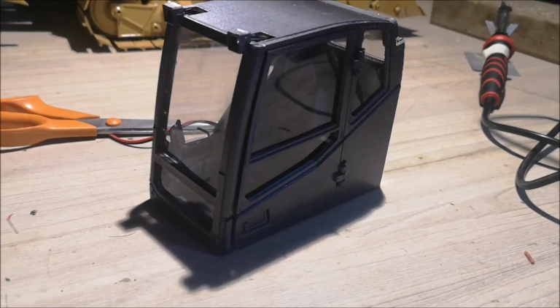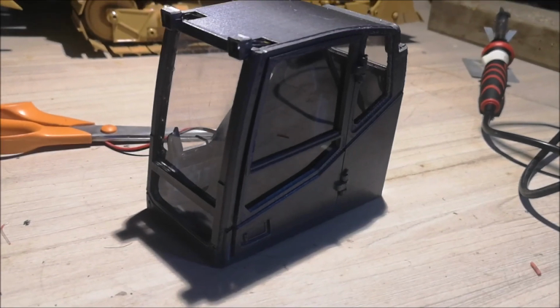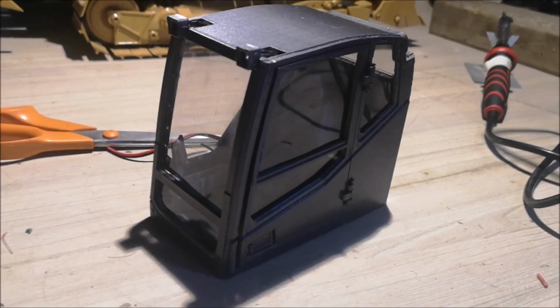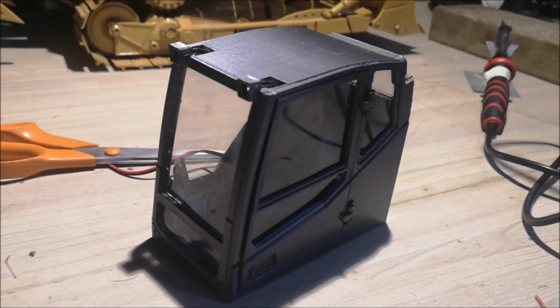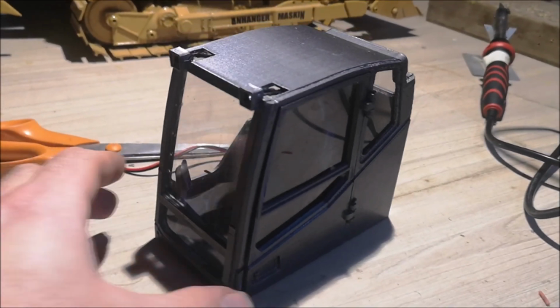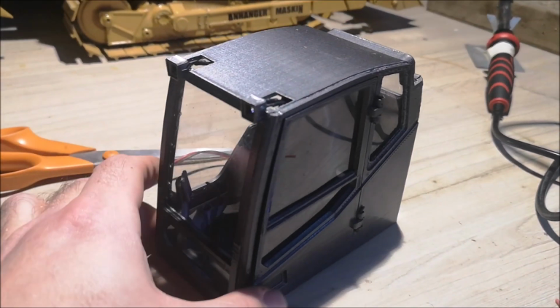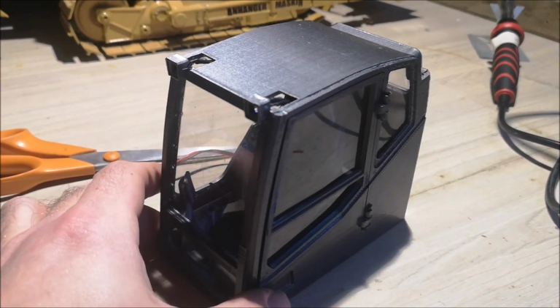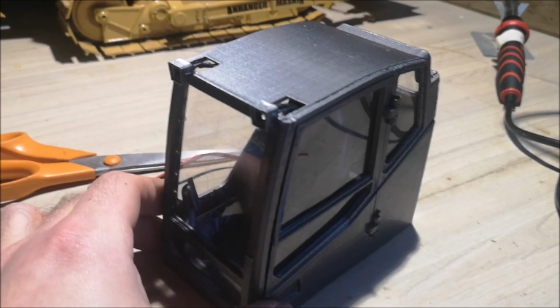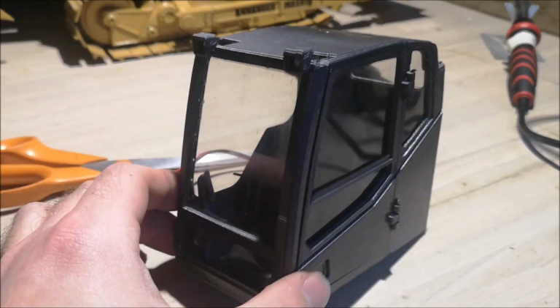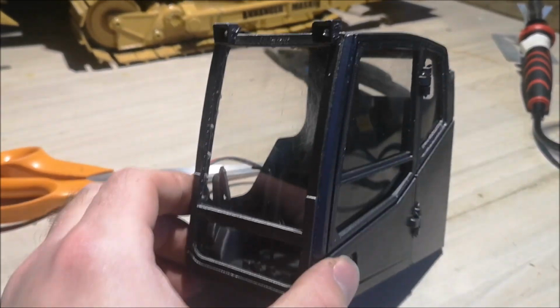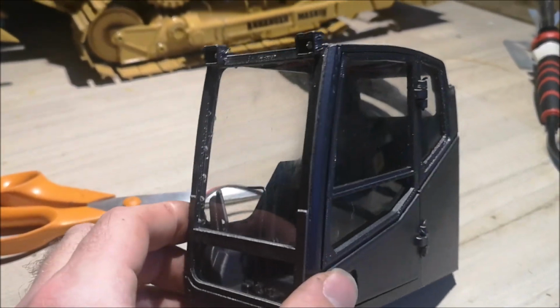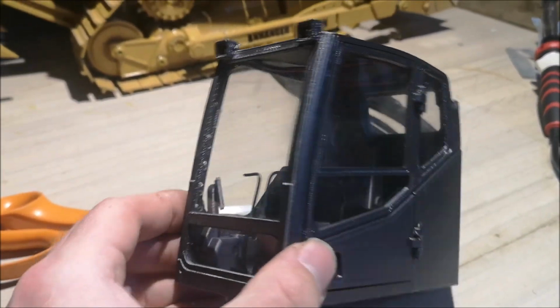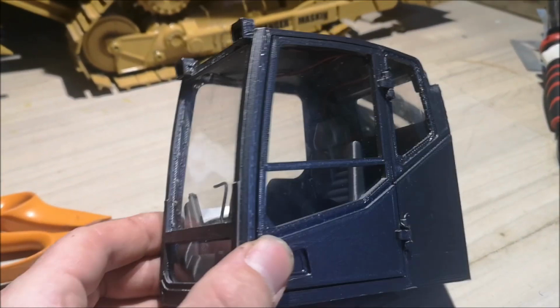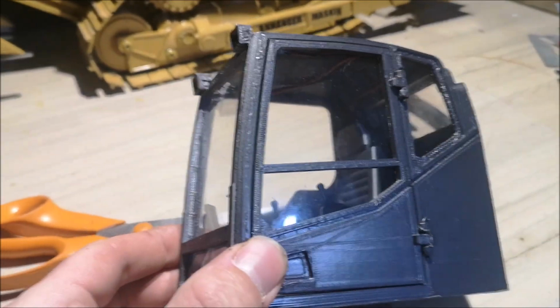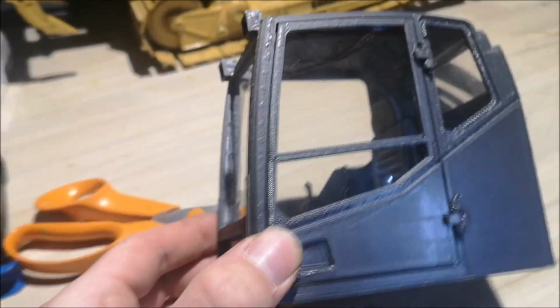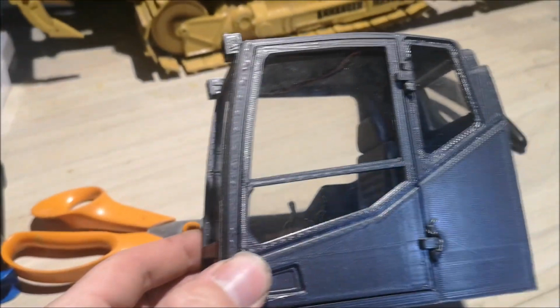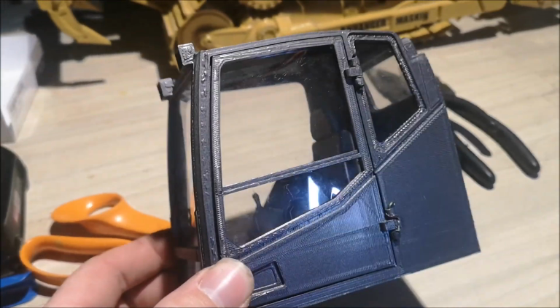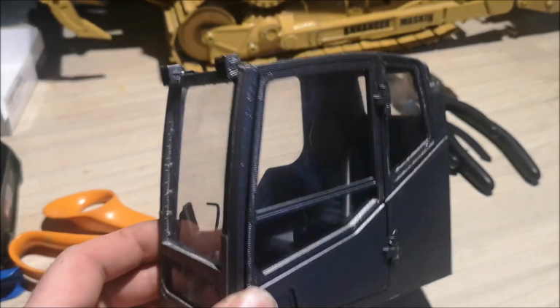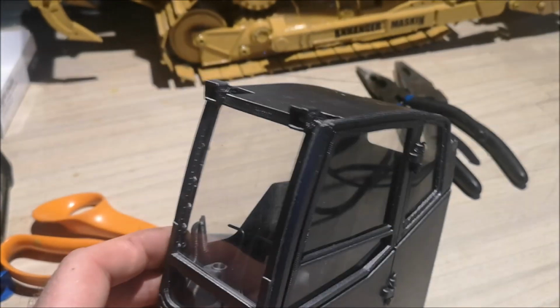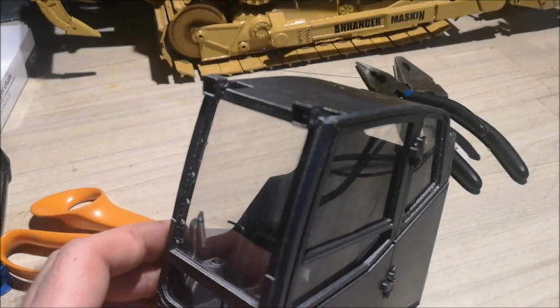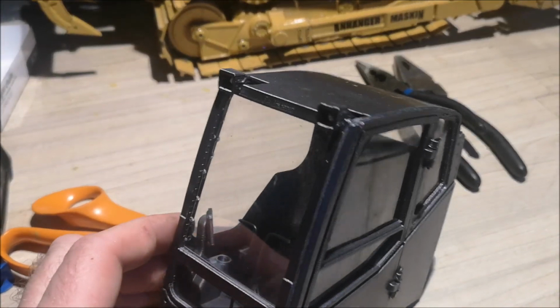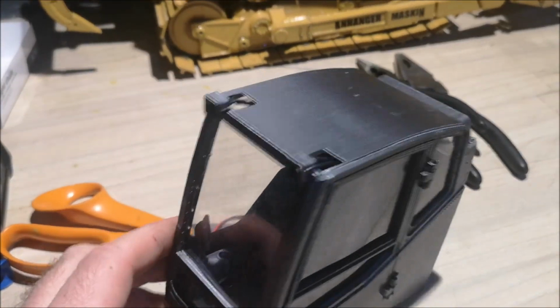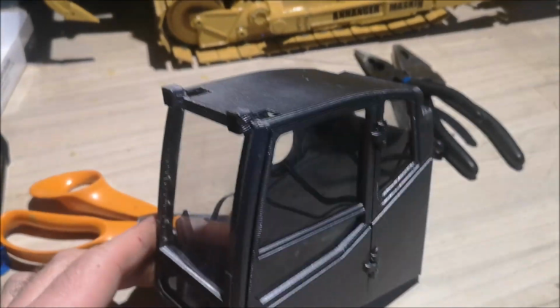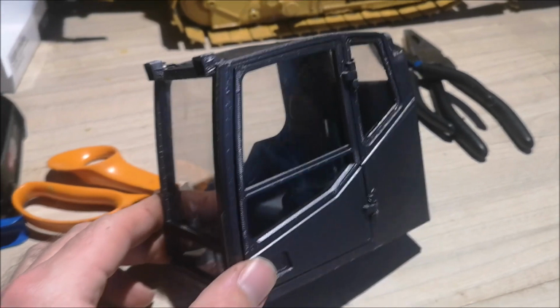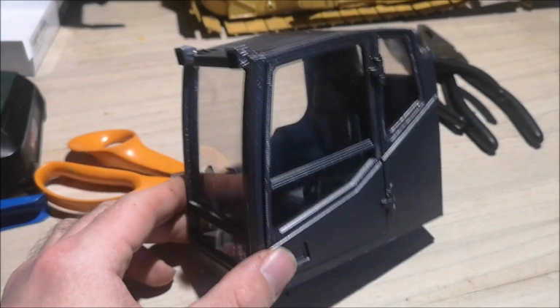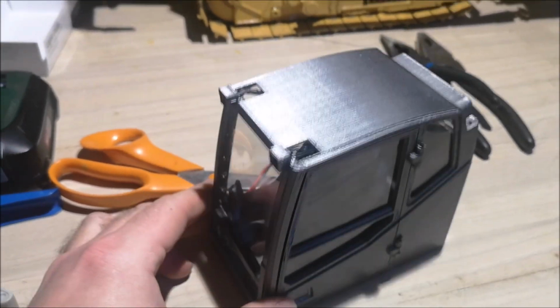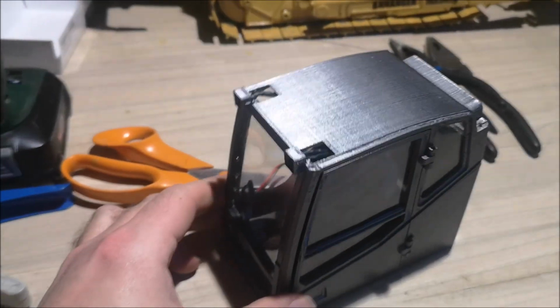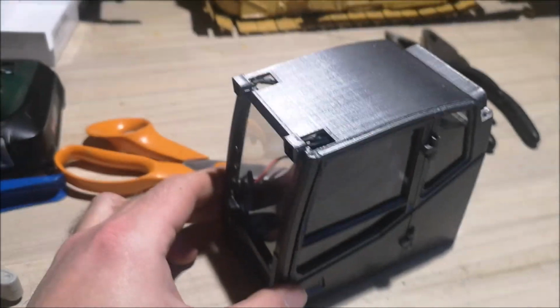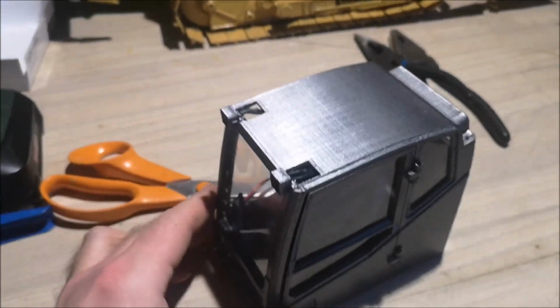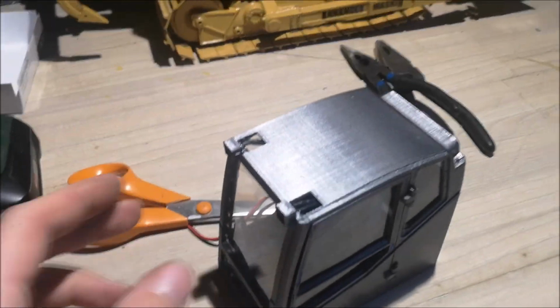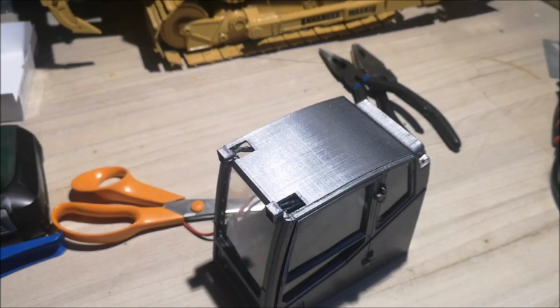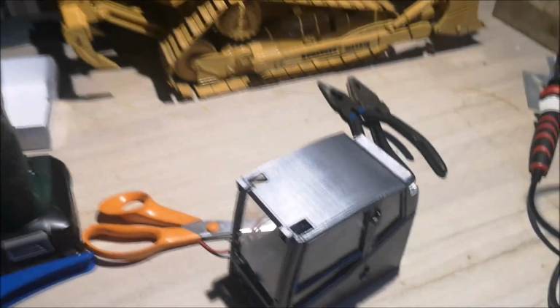The side has been glued onto the cabin. Now I'm only missing the roof — let me just go grab that real quick.